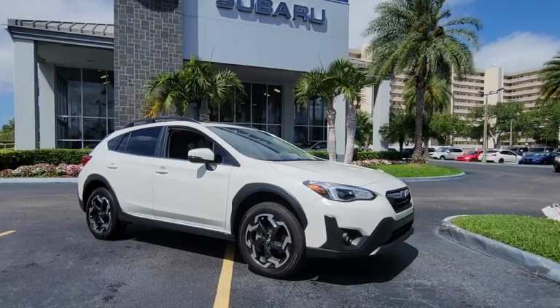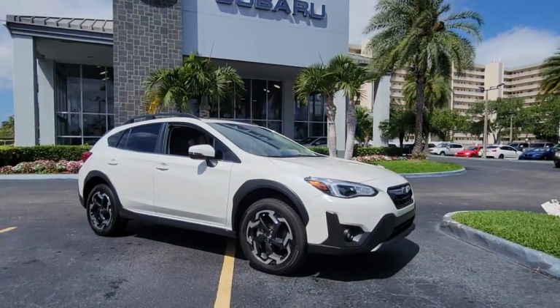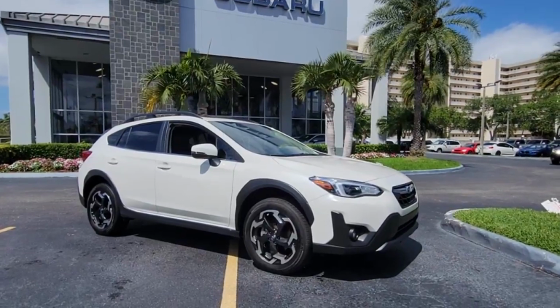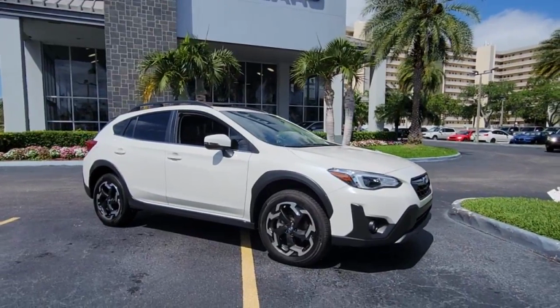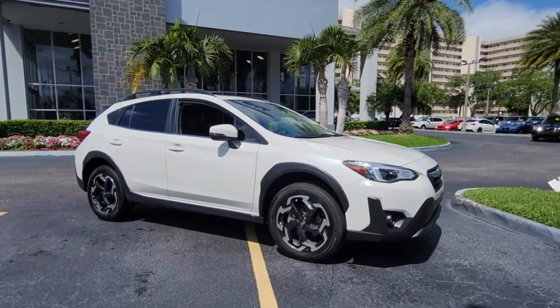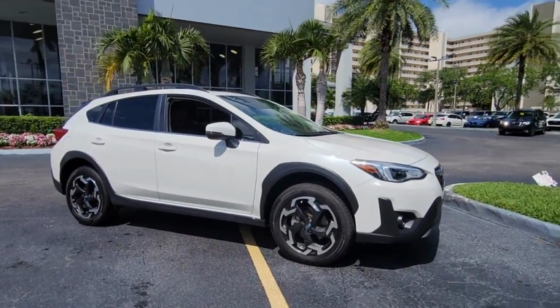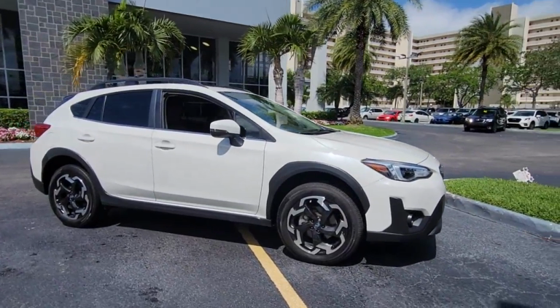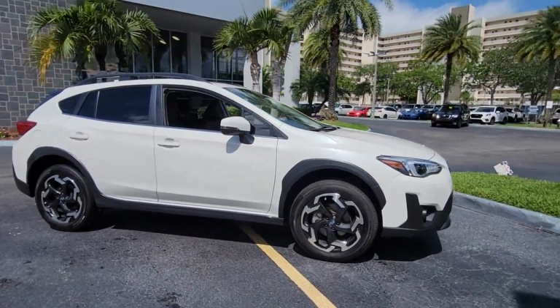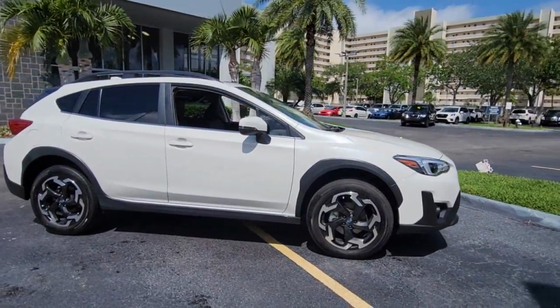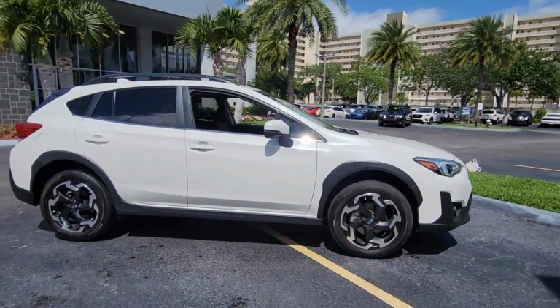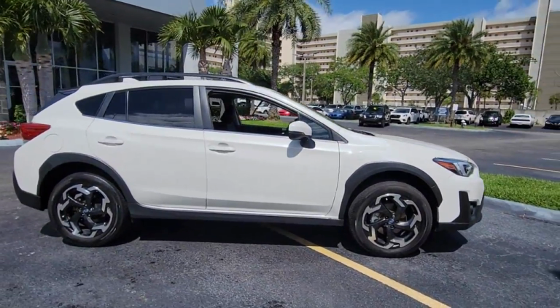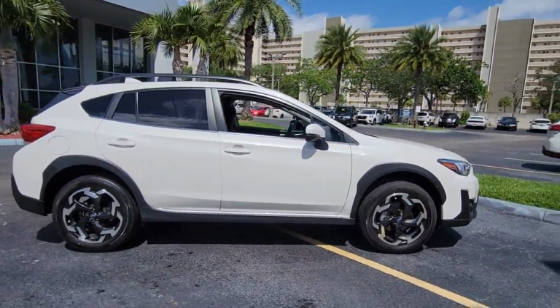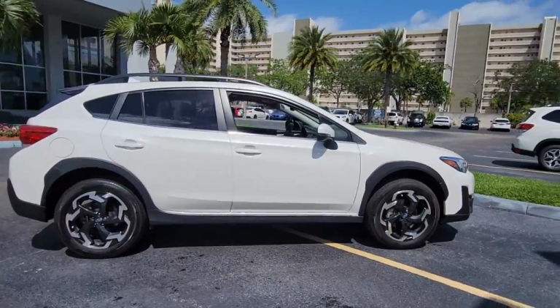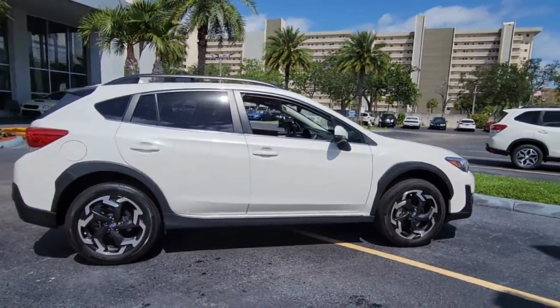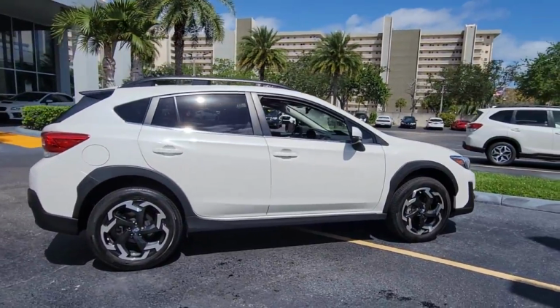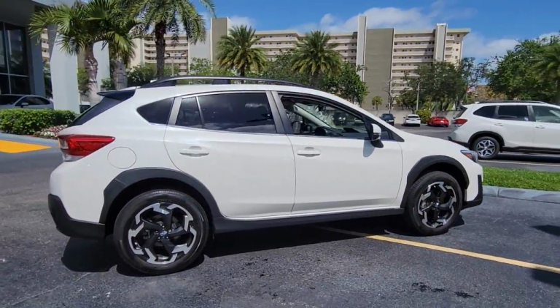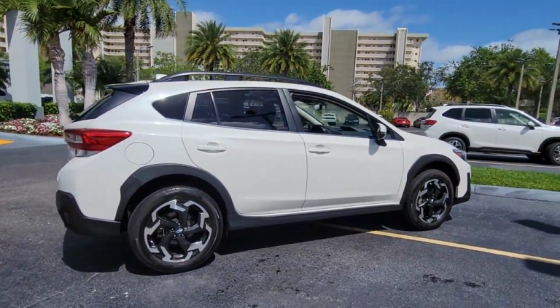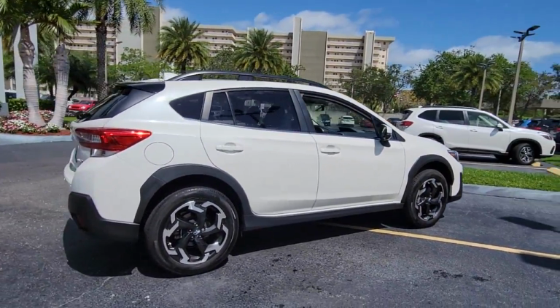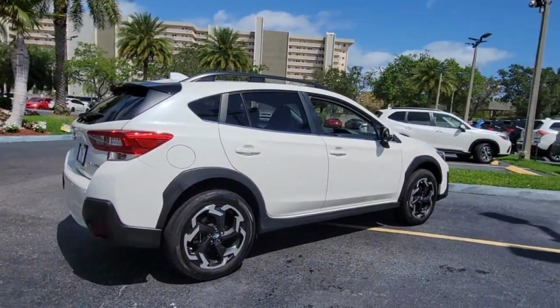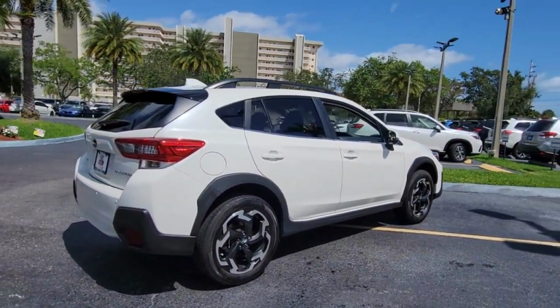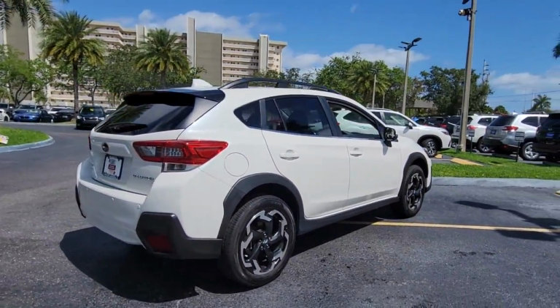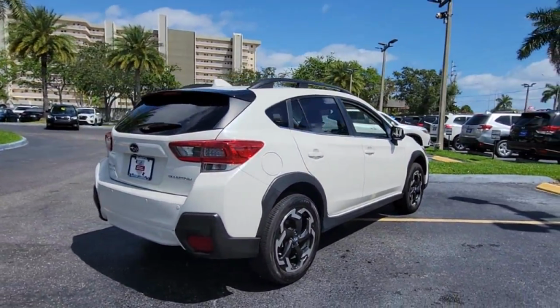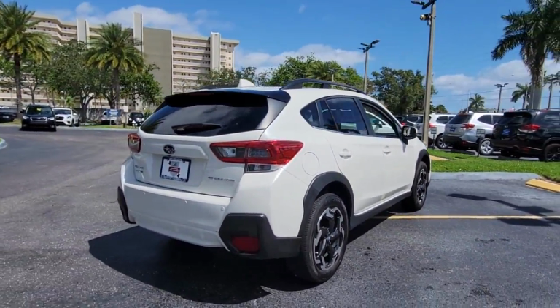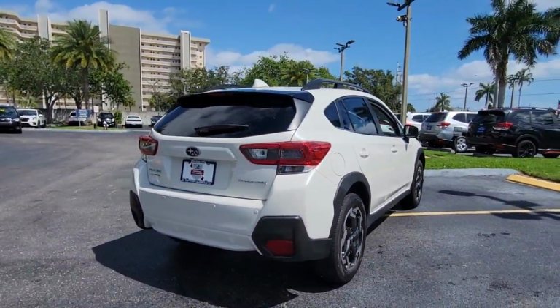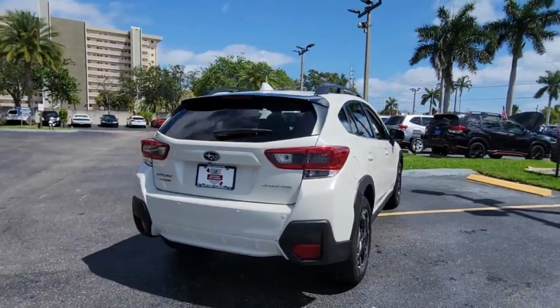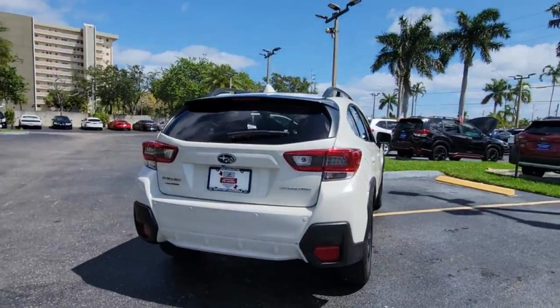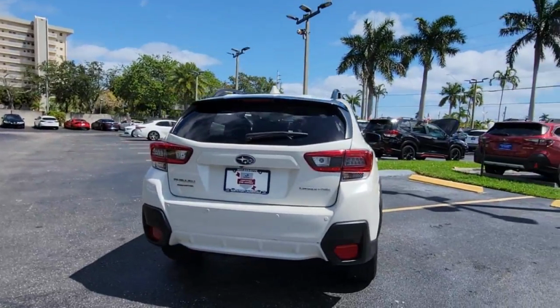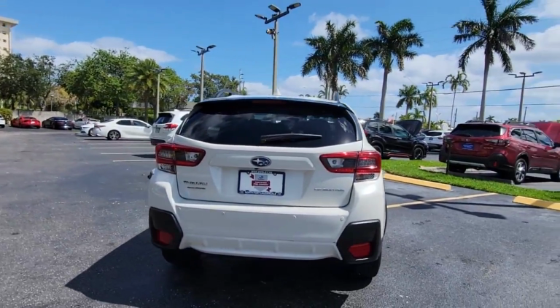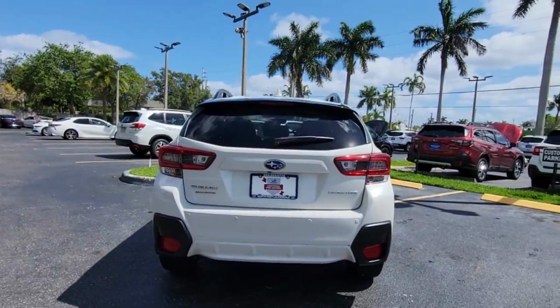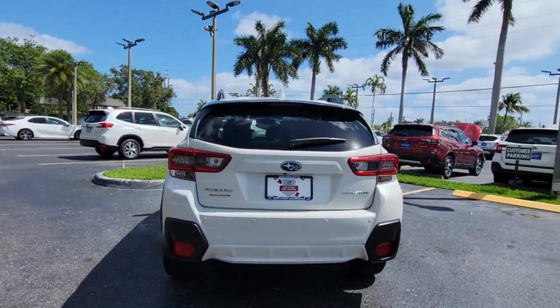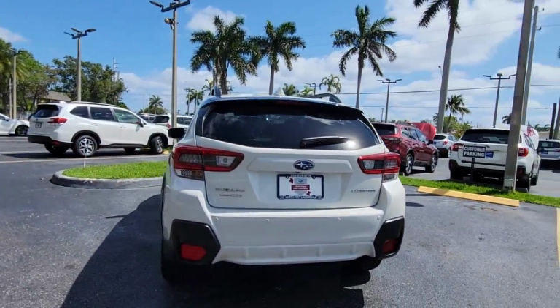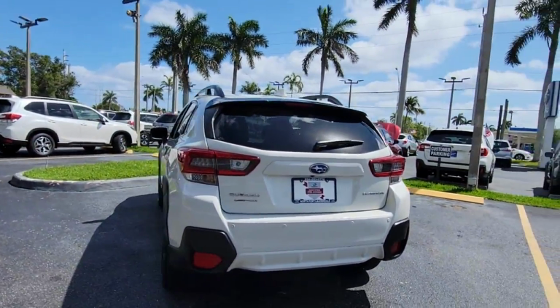Enjoy the view of this 2021 Subaru Crosstrek. With less than 20,000 miles on the odometer, this vehicle stands out from the rest. Come along for a tour of this safe and connected Subaru Crosstrek.